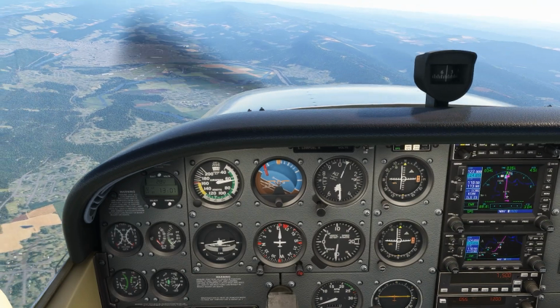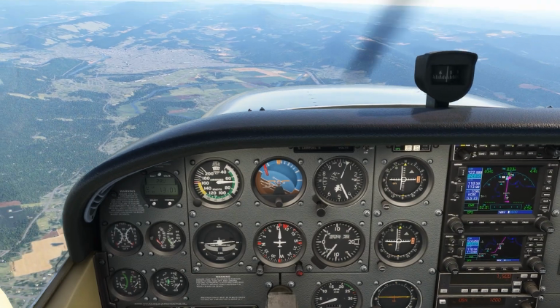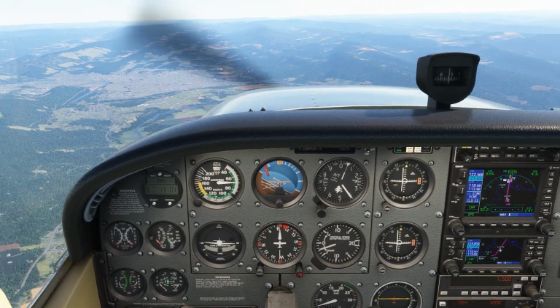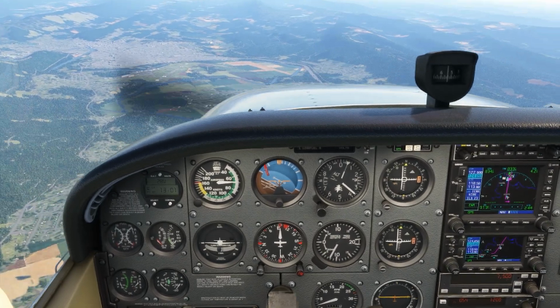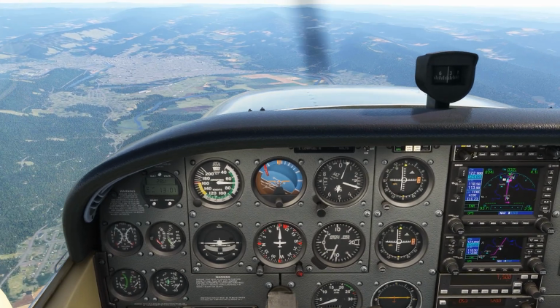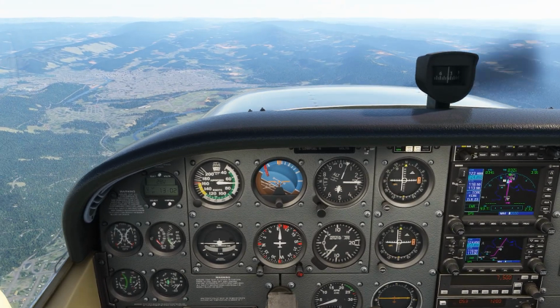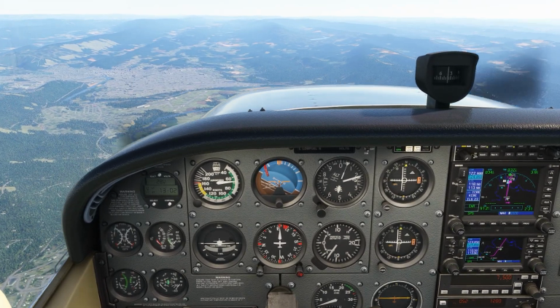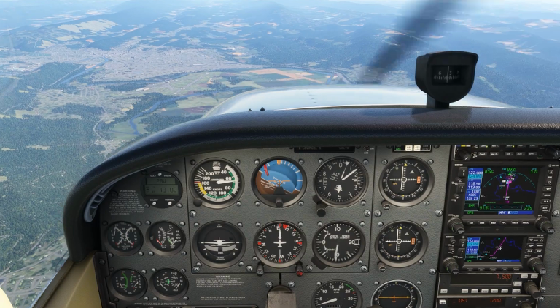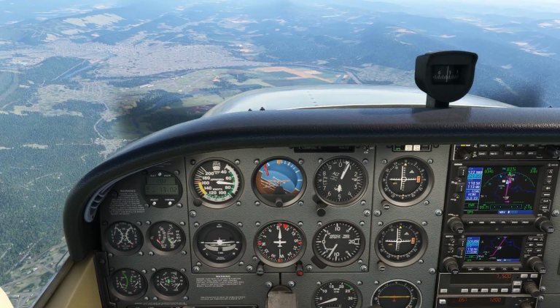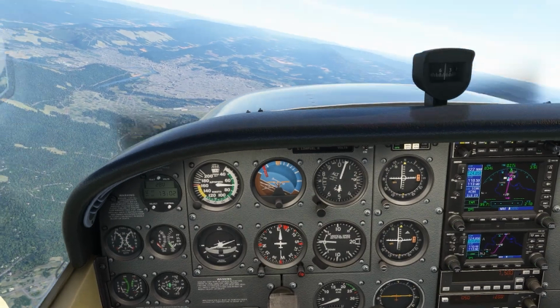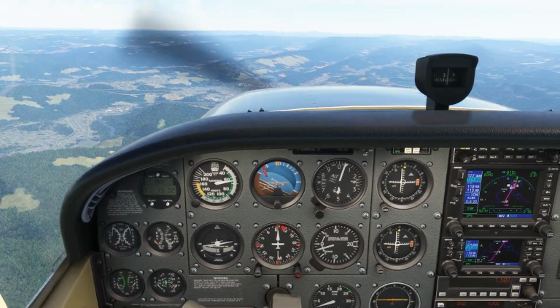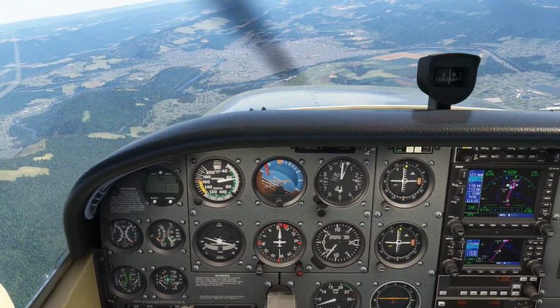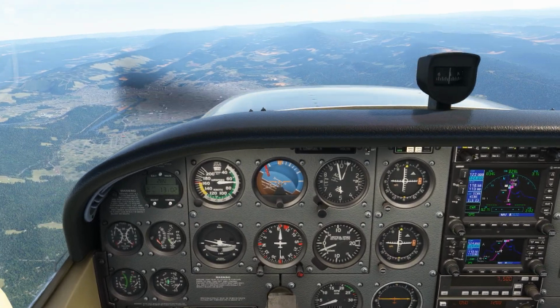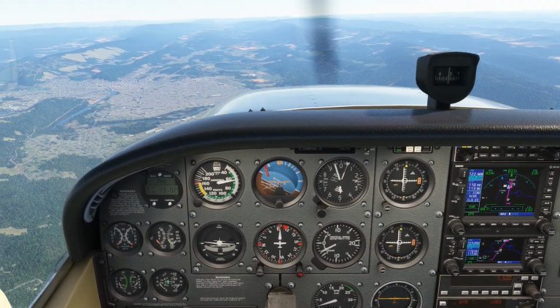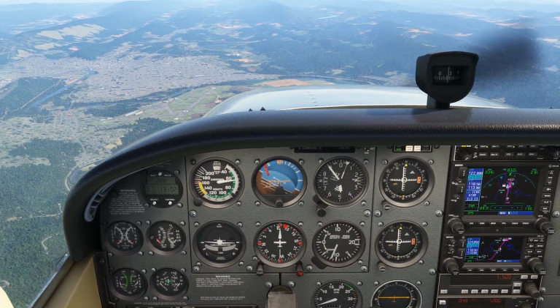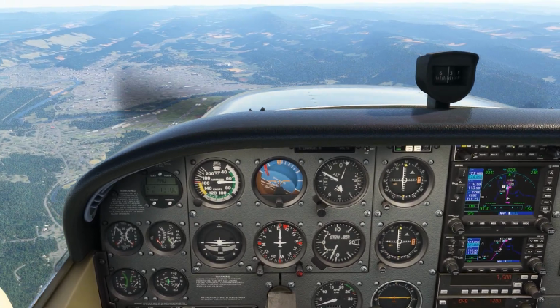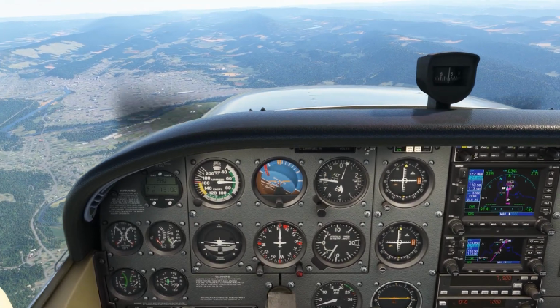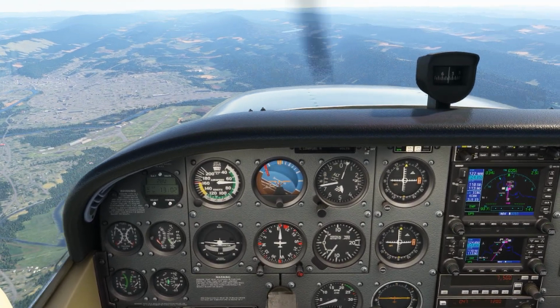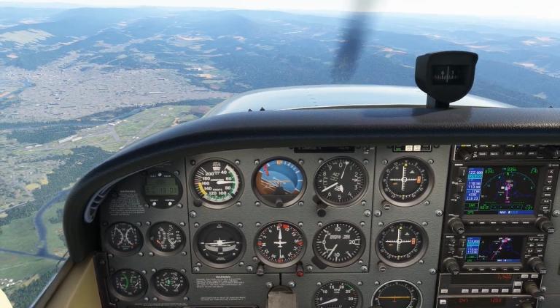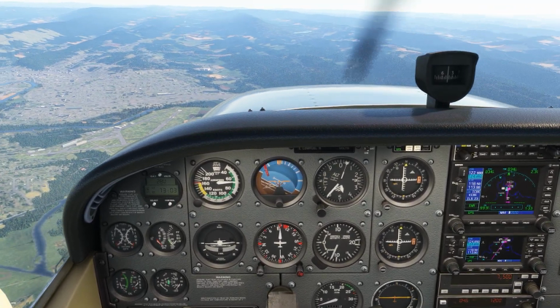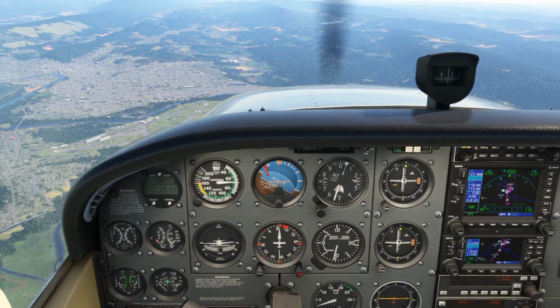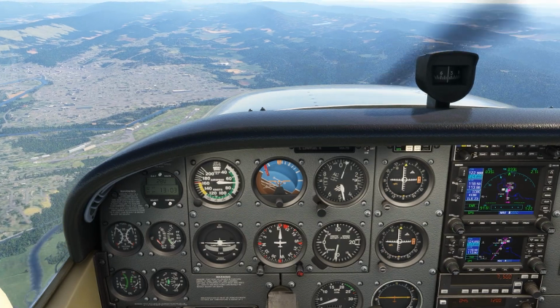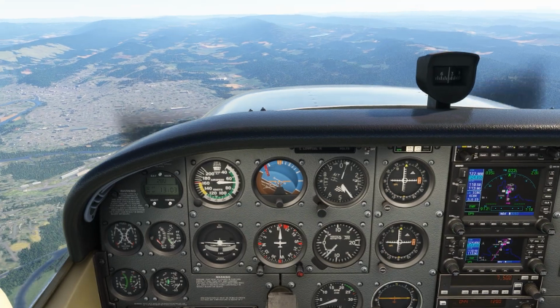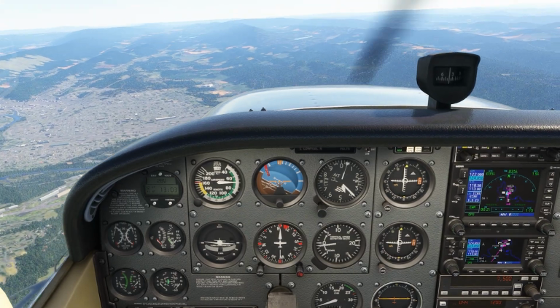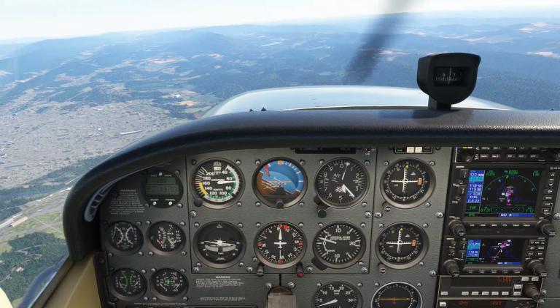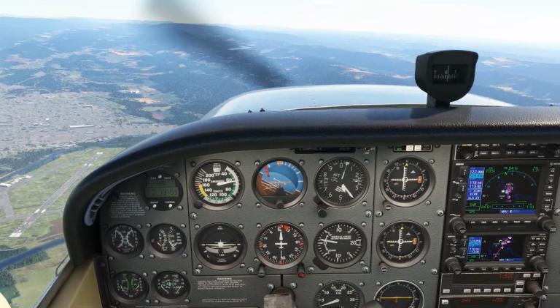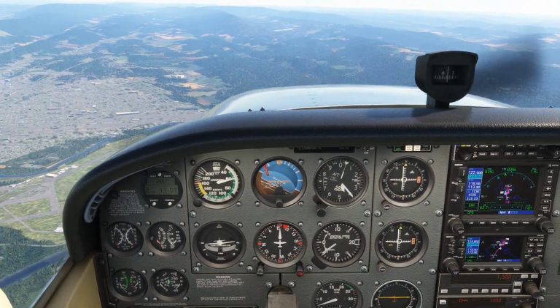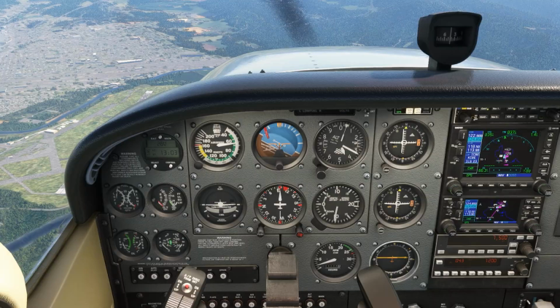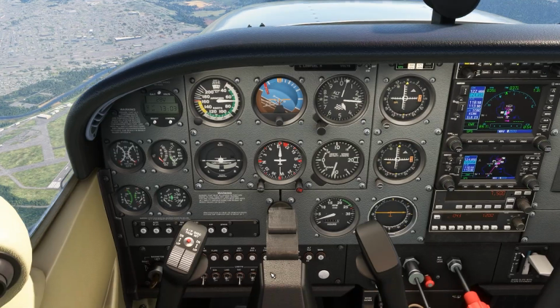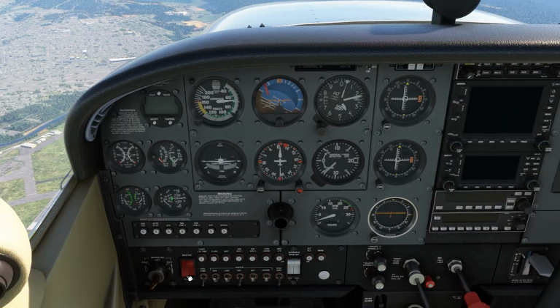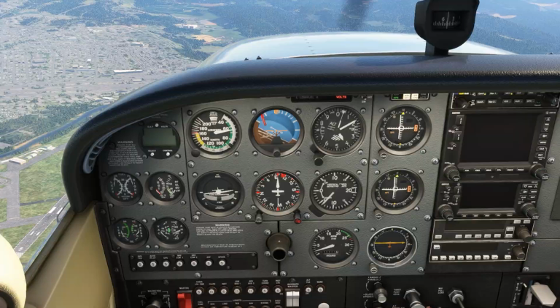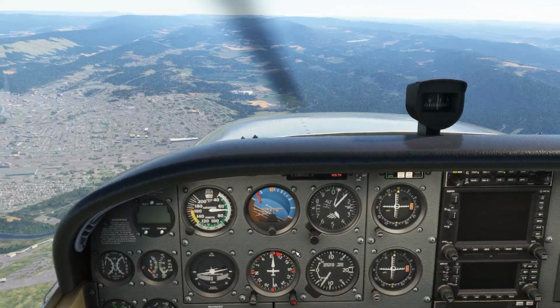As we glide towards it, we lose a bit of altitude, but once we've arrived, VG has allowed us to maintain as much altitude as possible. Altitude gives us options — but do we stay at VG here?